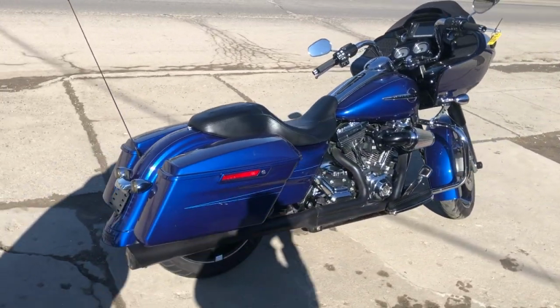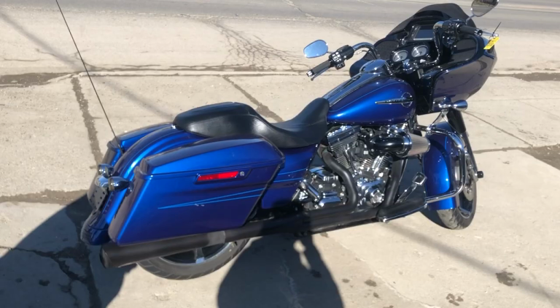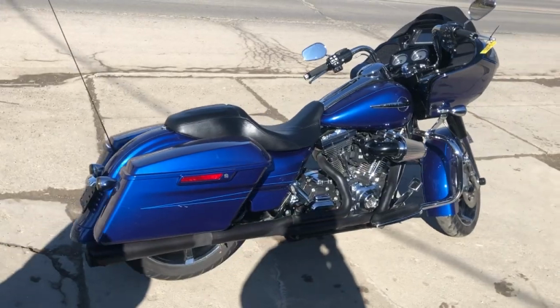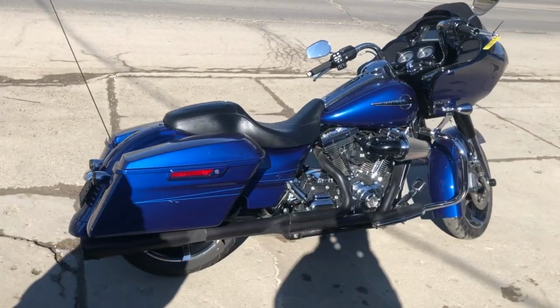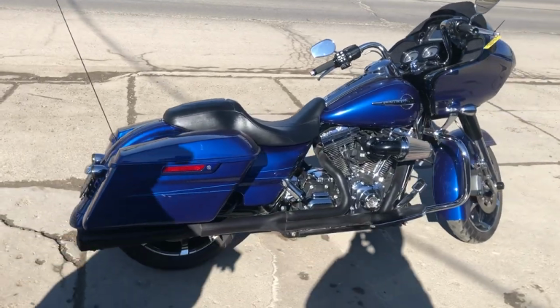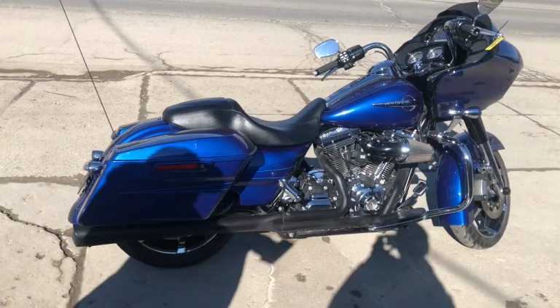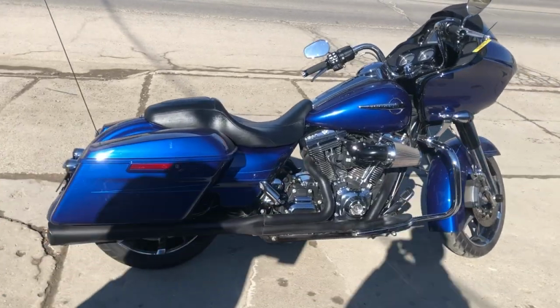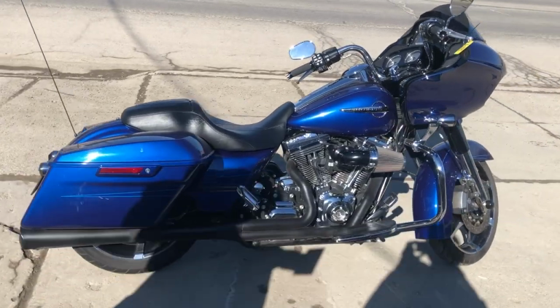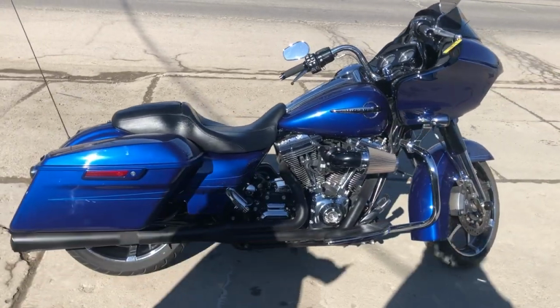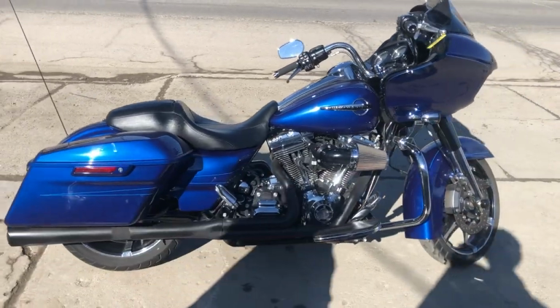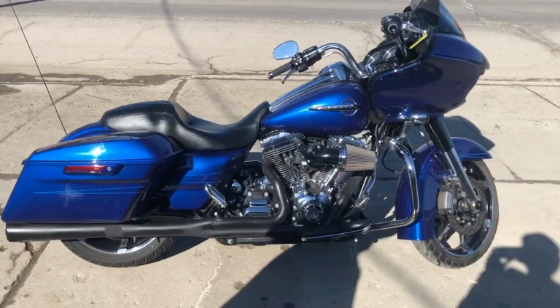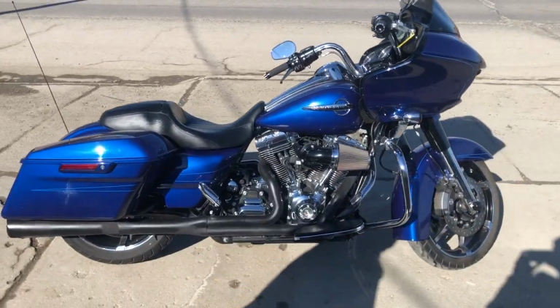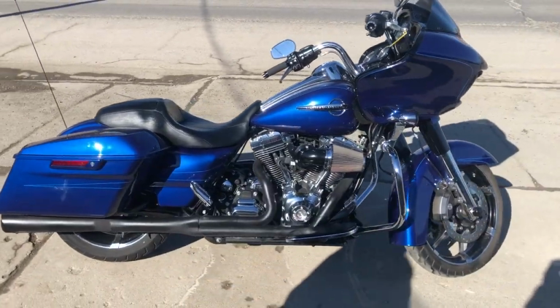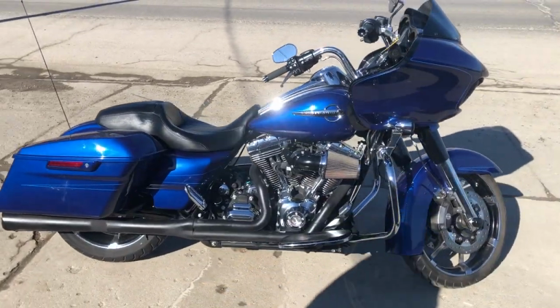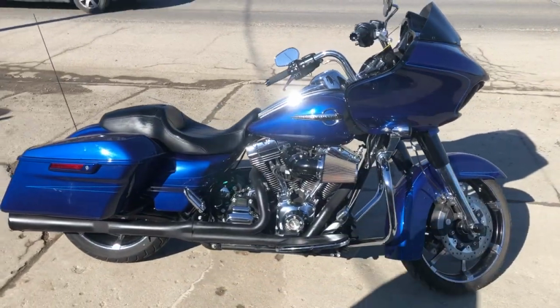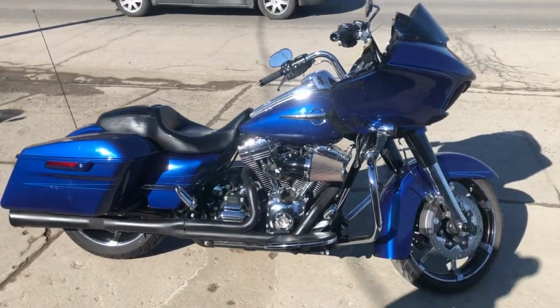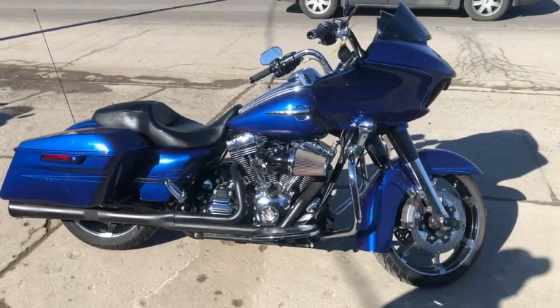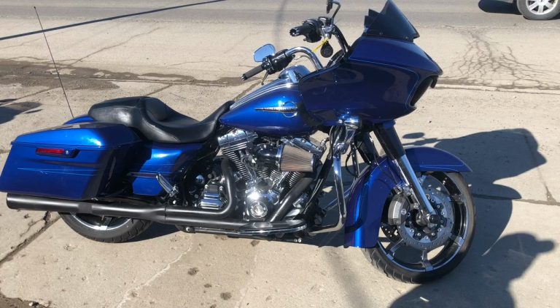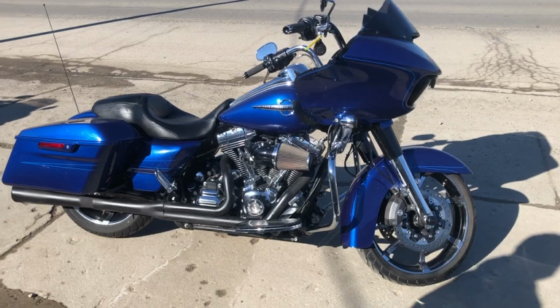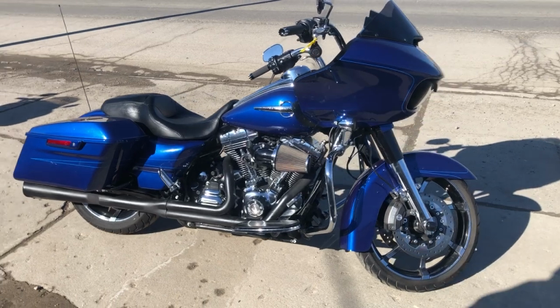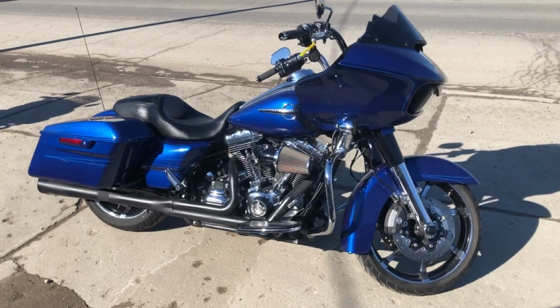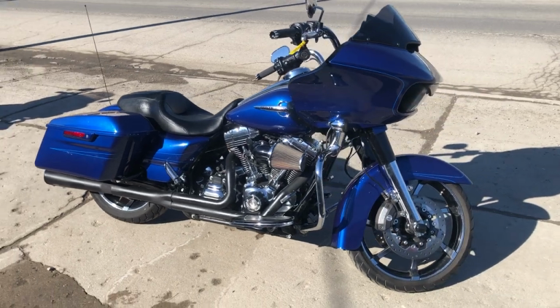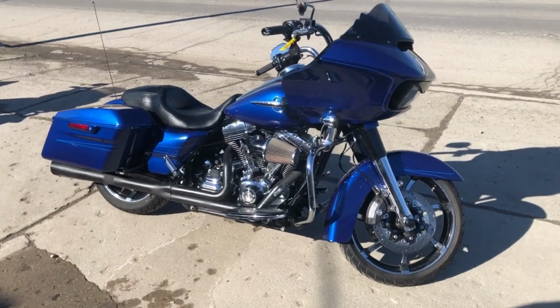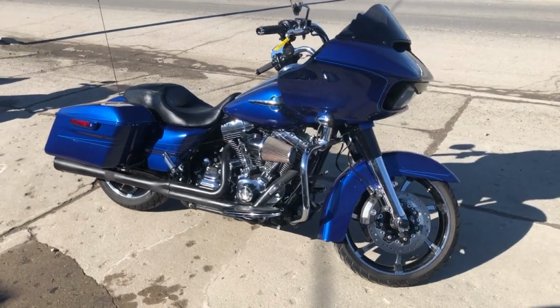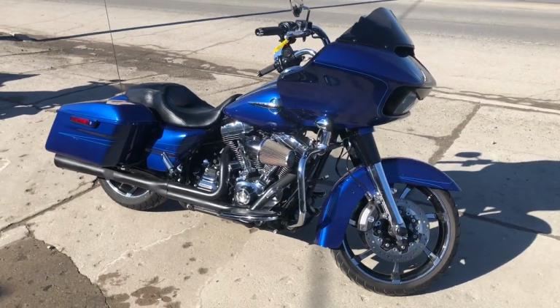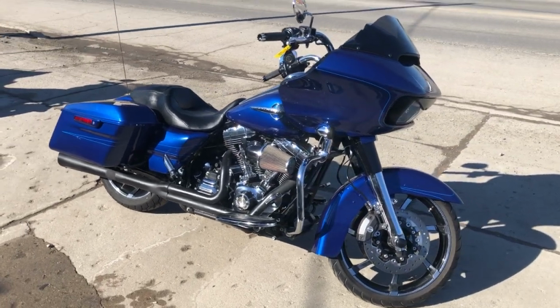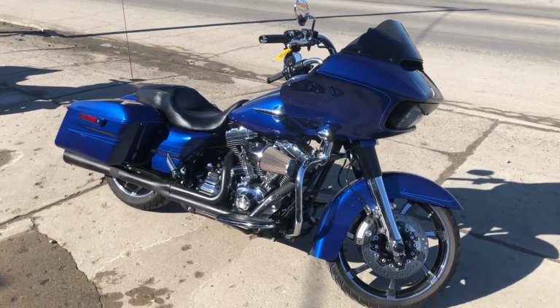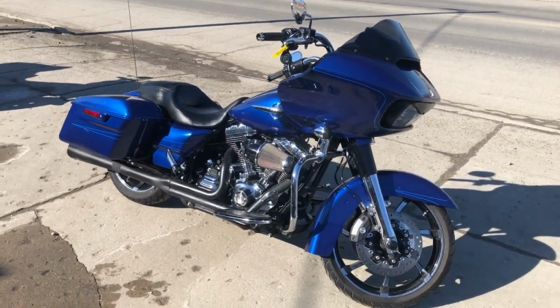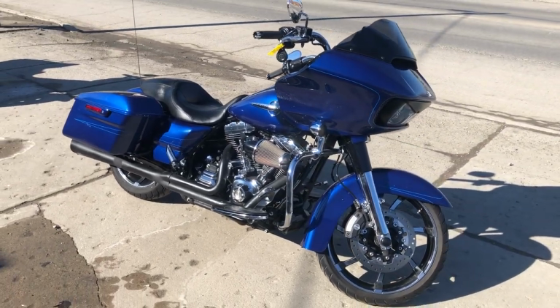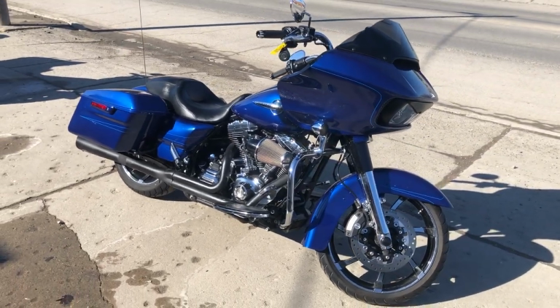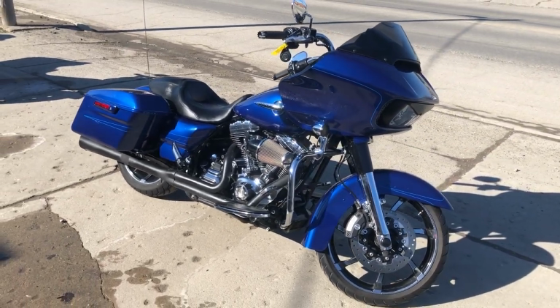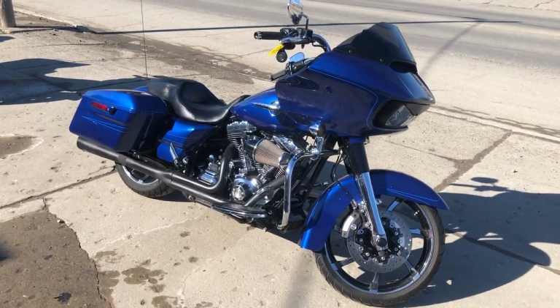That sounds great. Come get it, that's a 15 Road Glide Special. Only $12,999. Give us a call, we'll get it done. 810-648-9500.